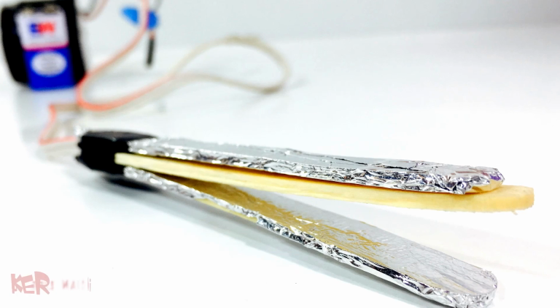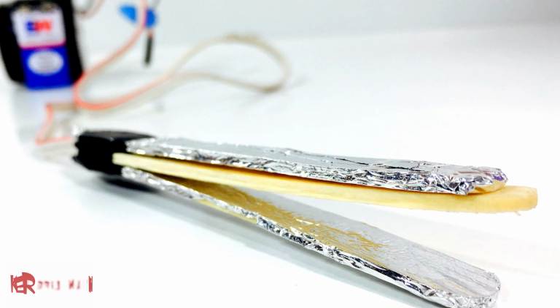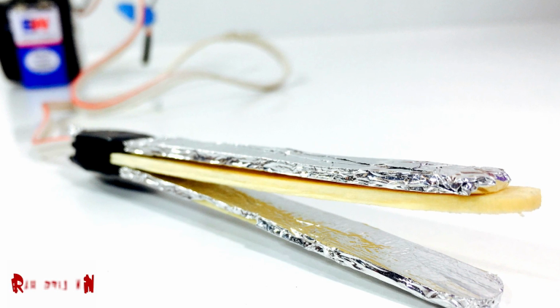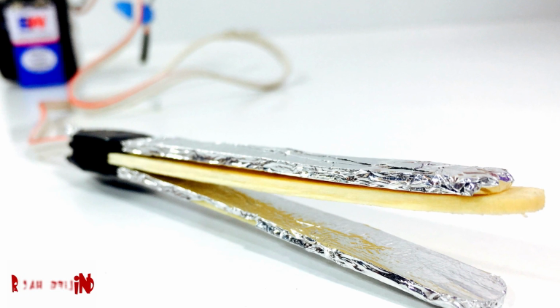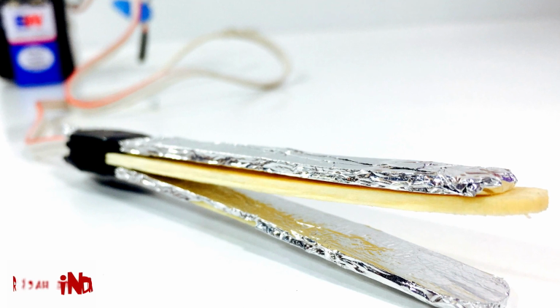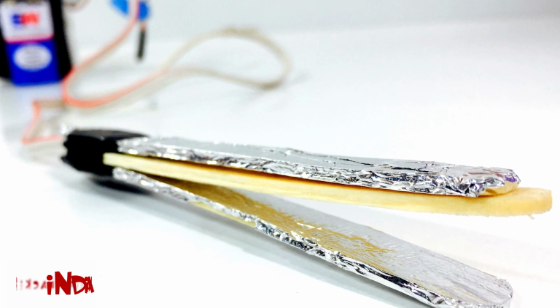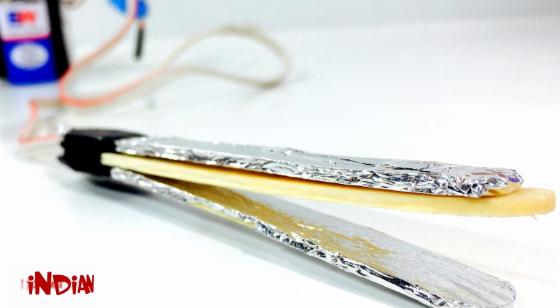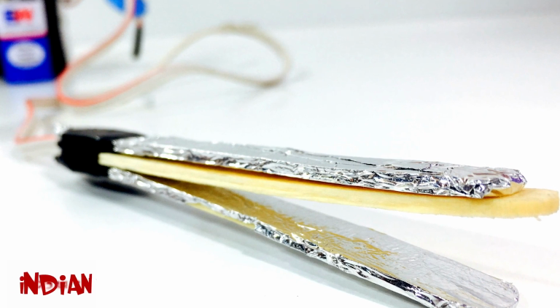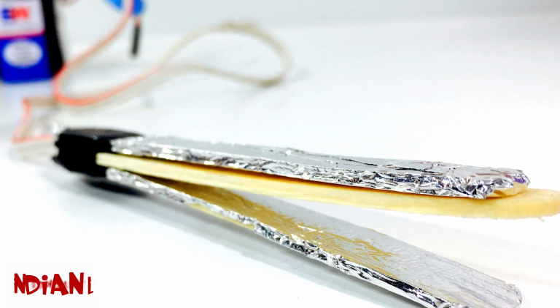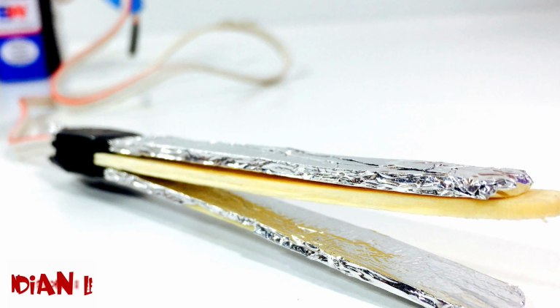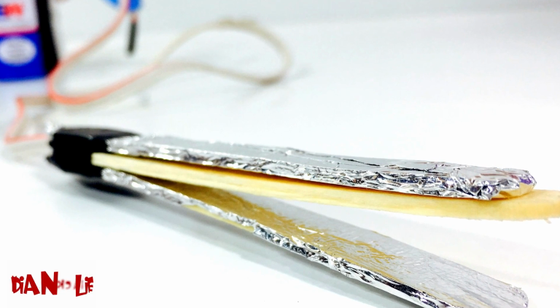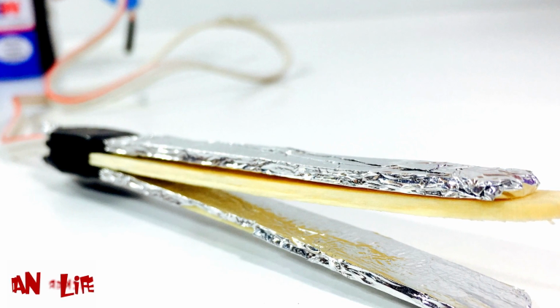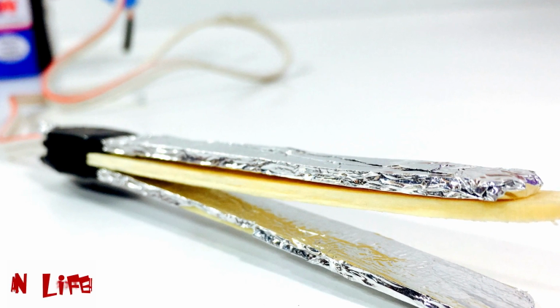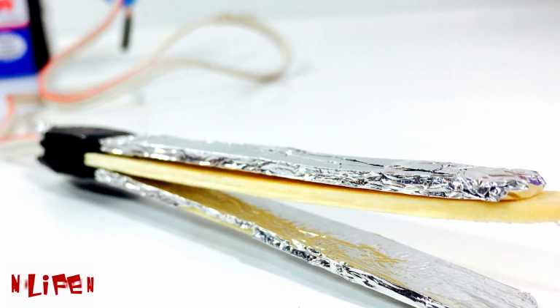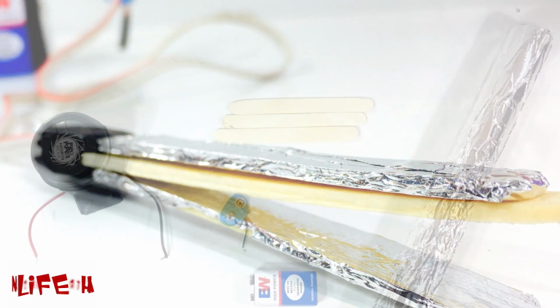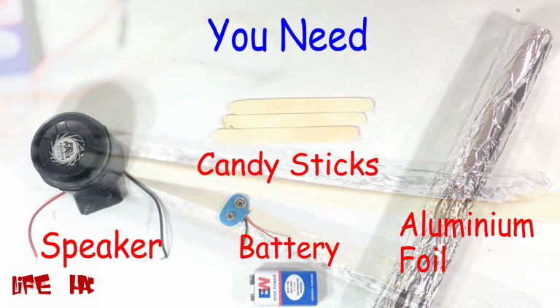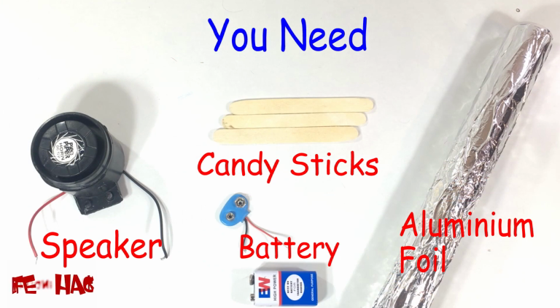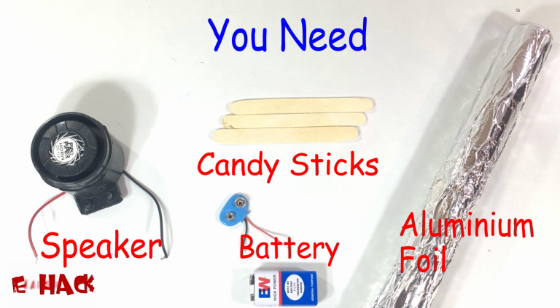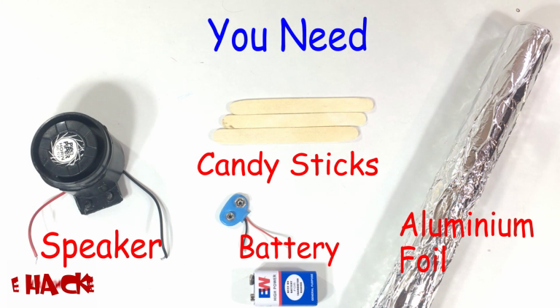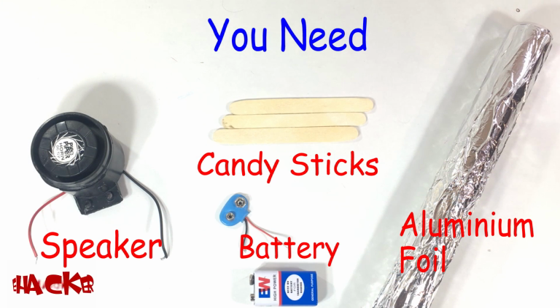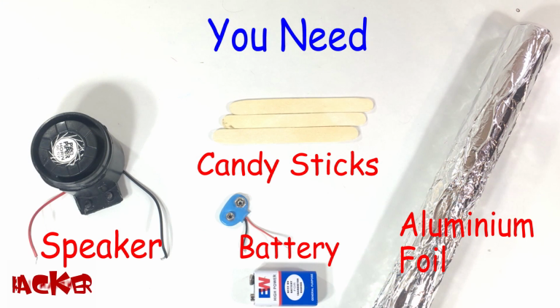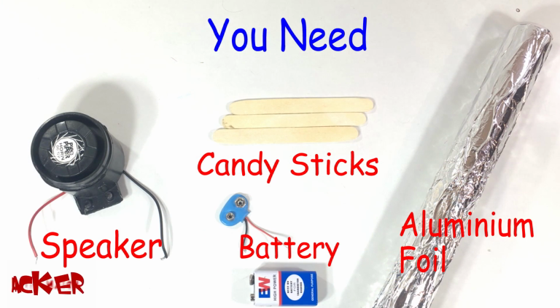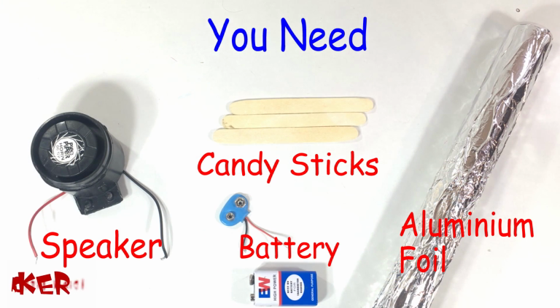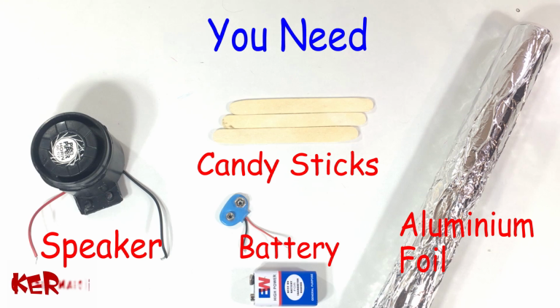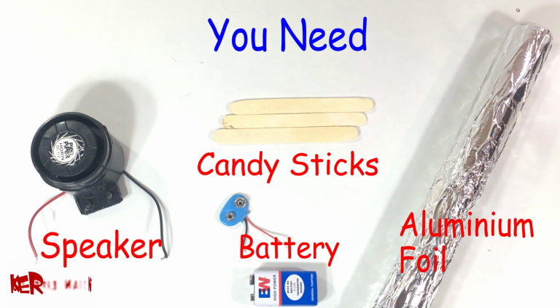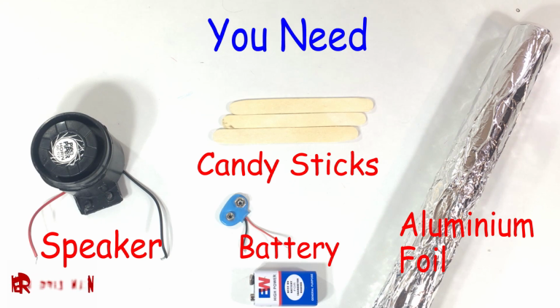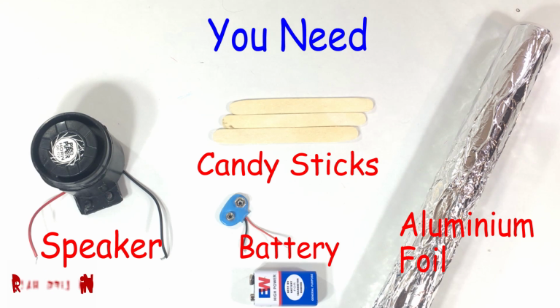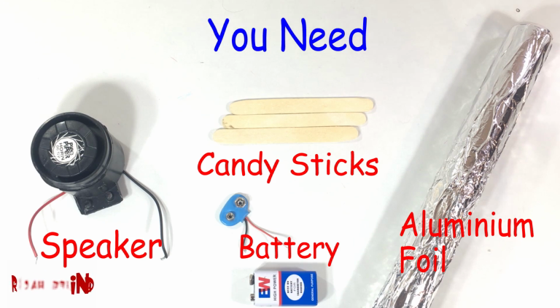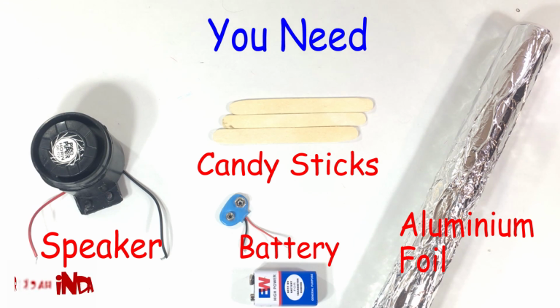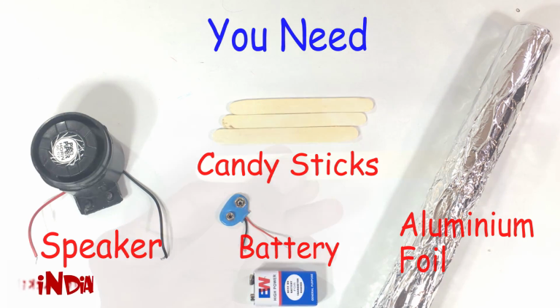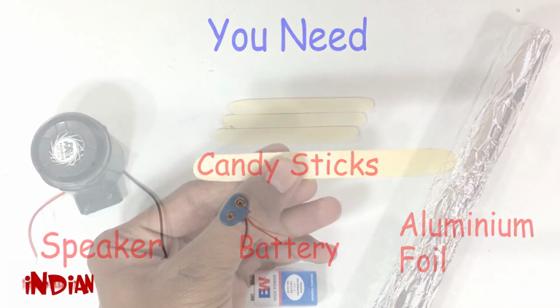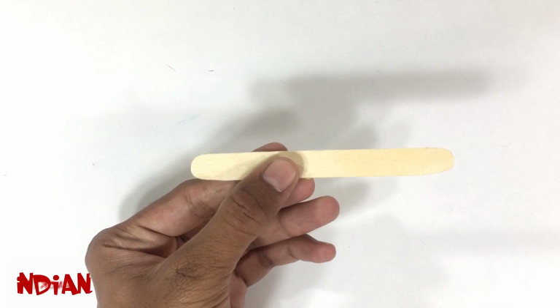Hi, this is Indian Life Aker and today we are going to make a water level indicator. For making this we are using a speaker, candy sticks, battery, and aluminium foil.